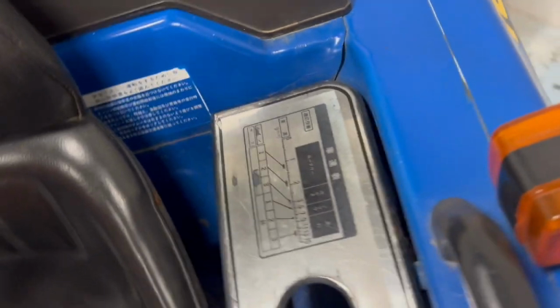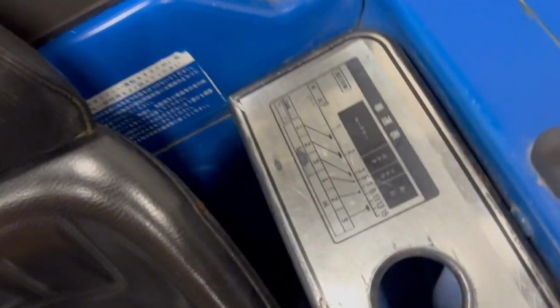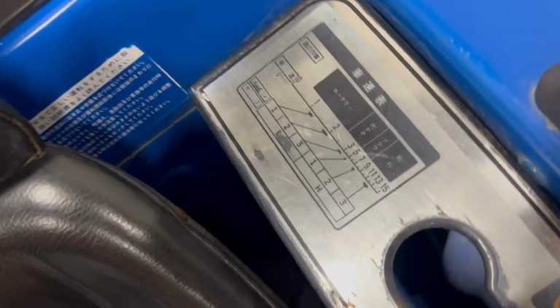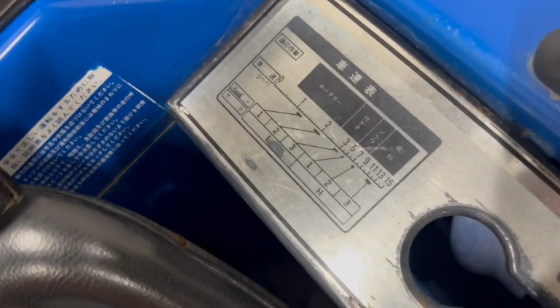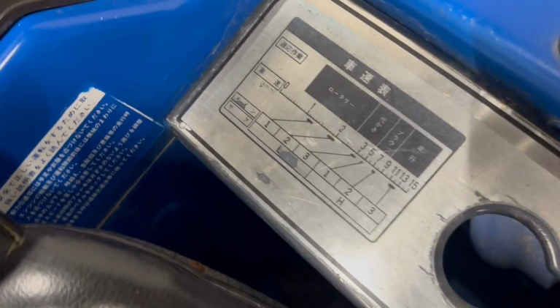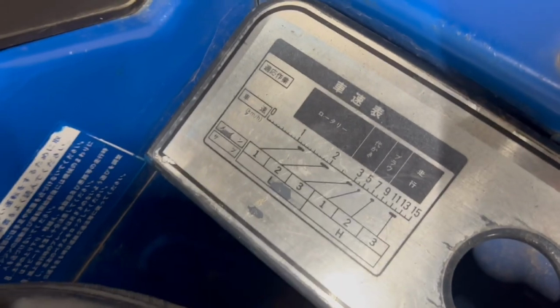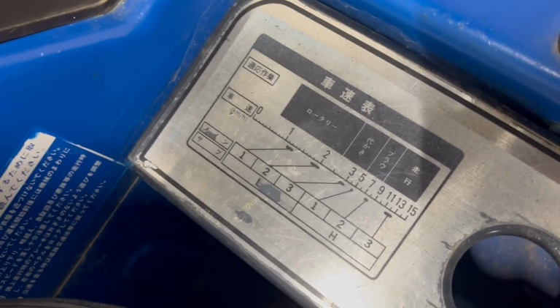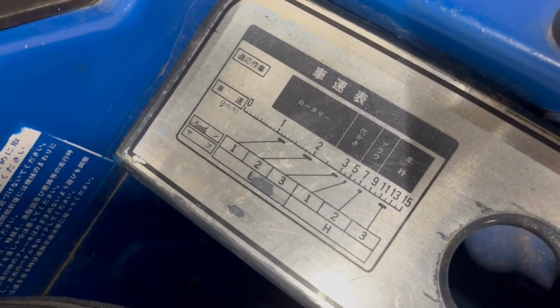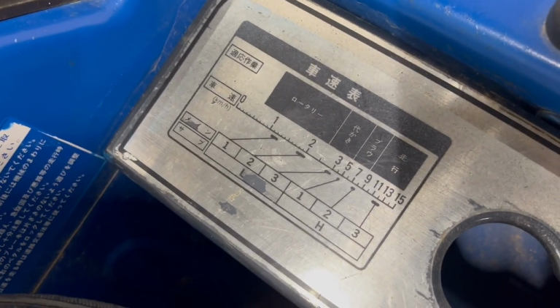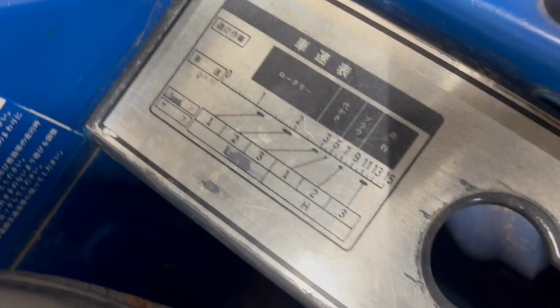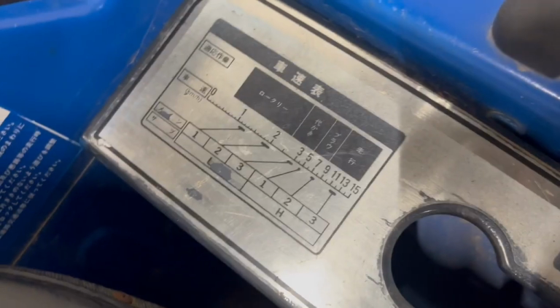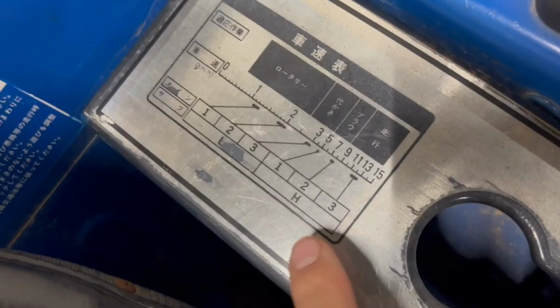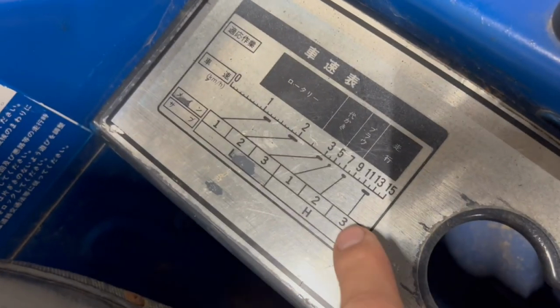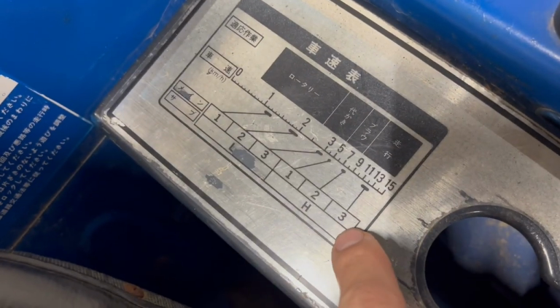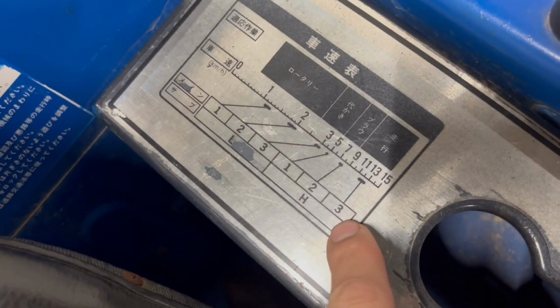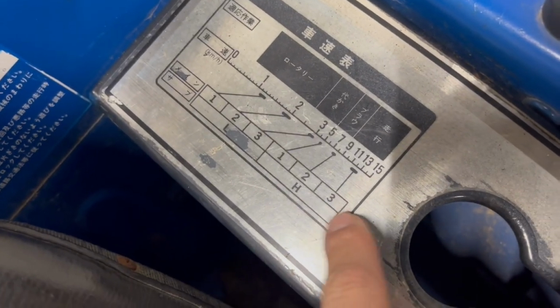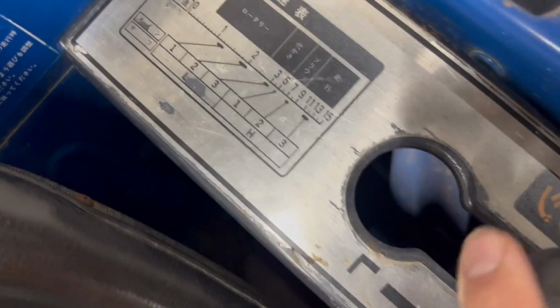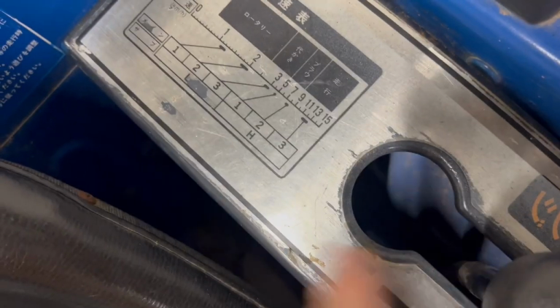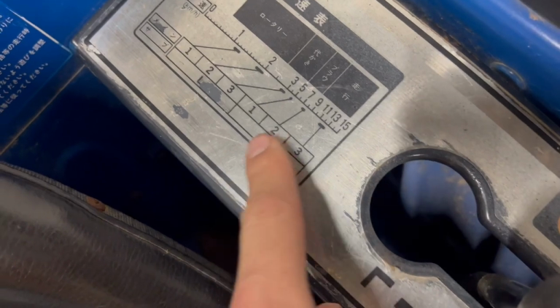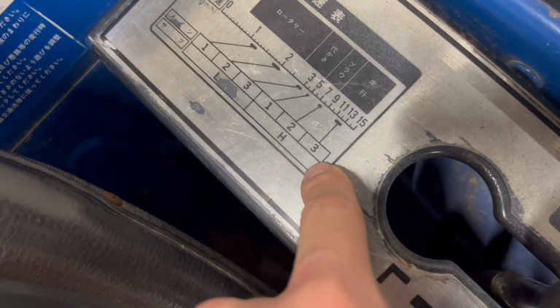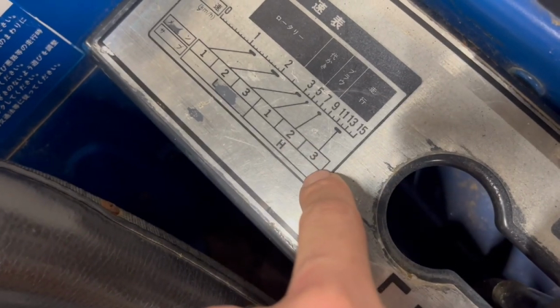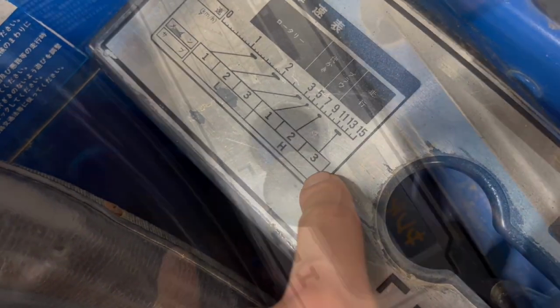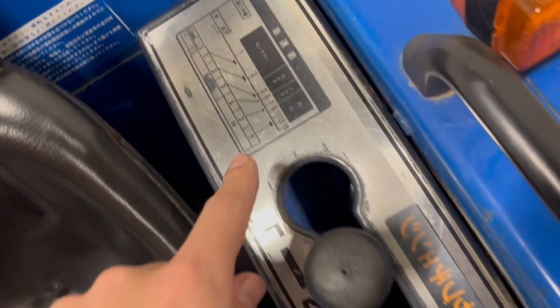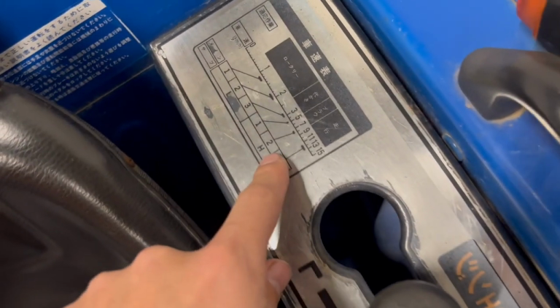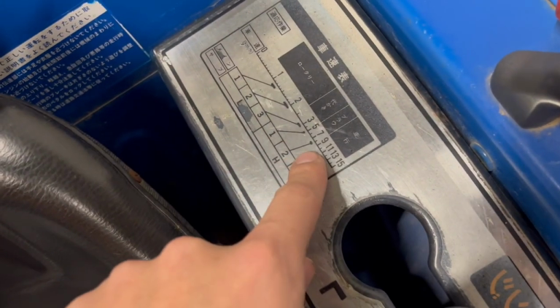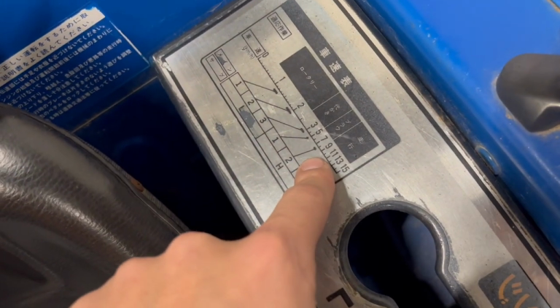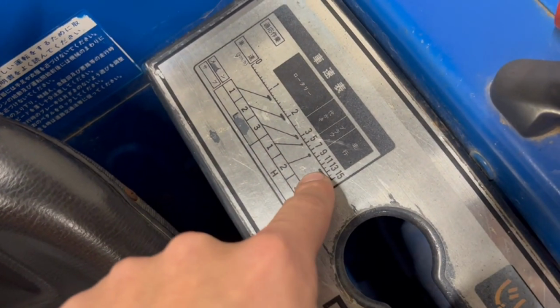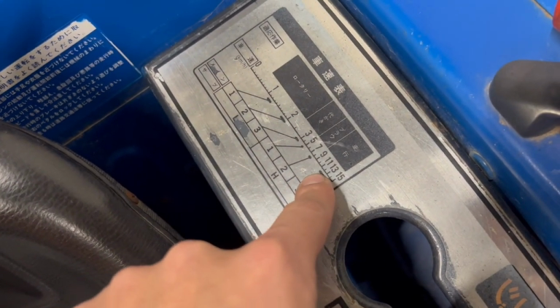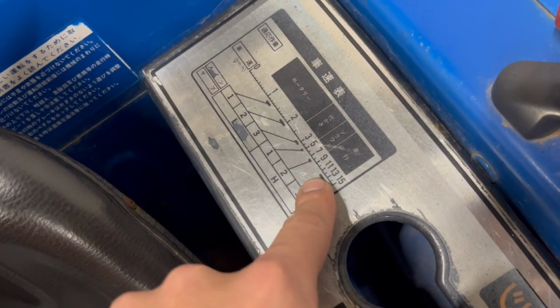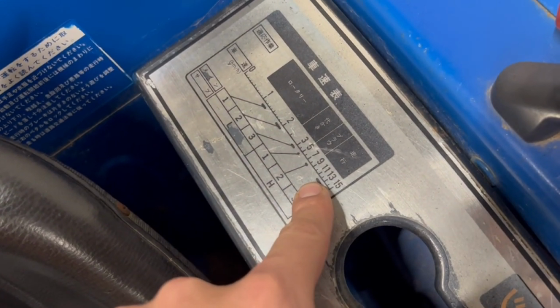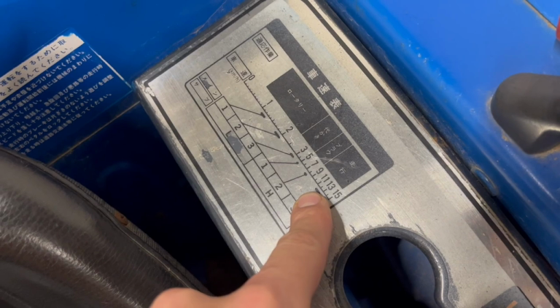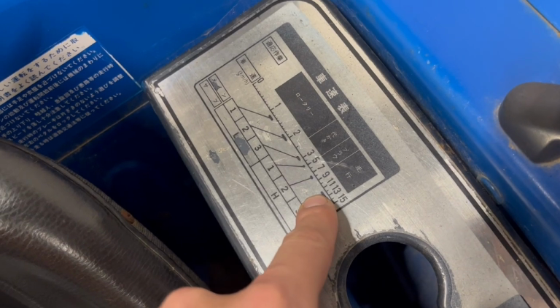Over here you can see how quick it can drive. For example, if you're driving in high gear in the third gear, it will drive around 12 kilometers per hour.